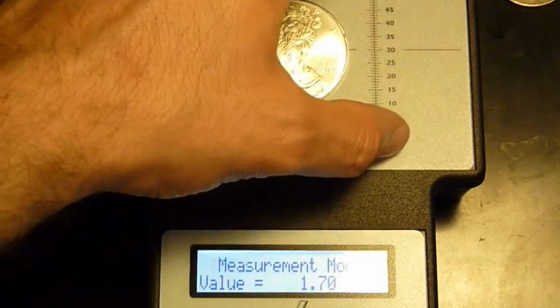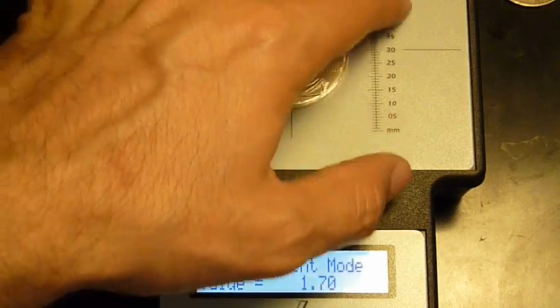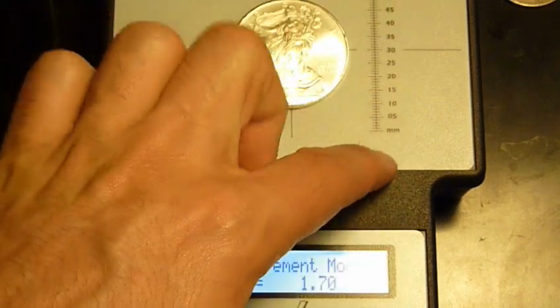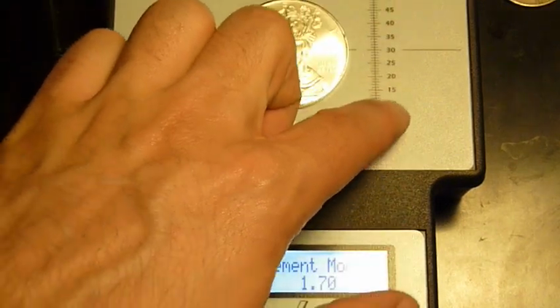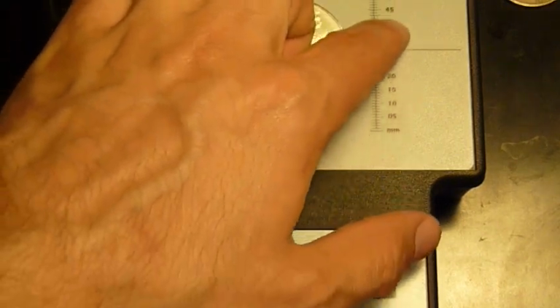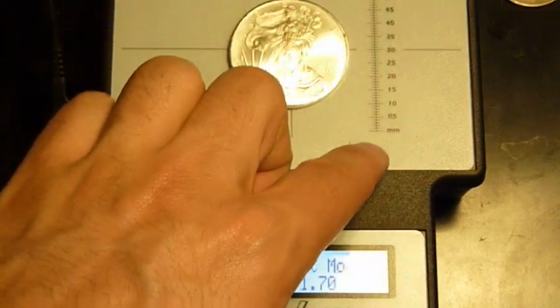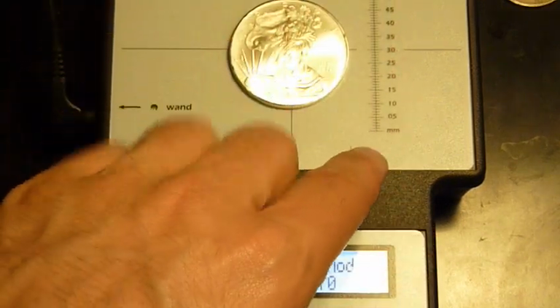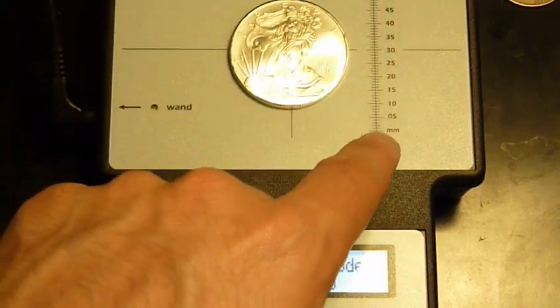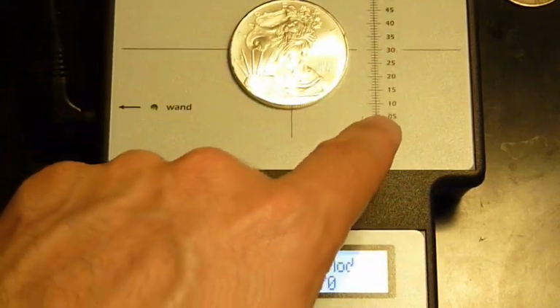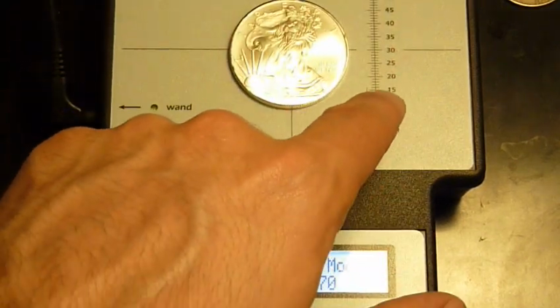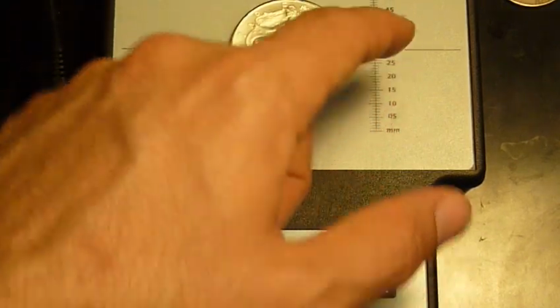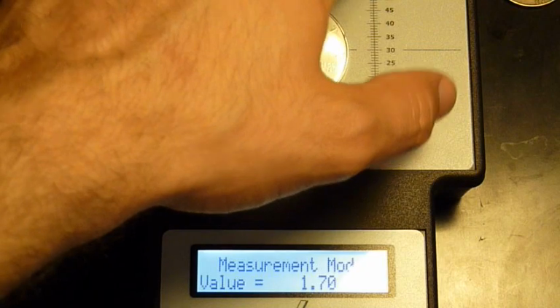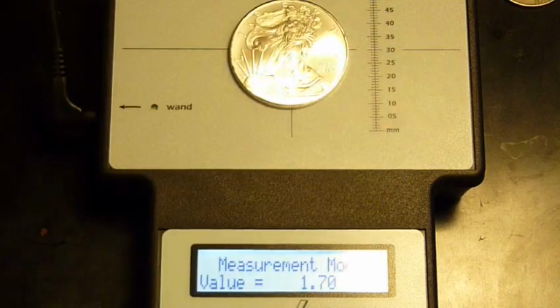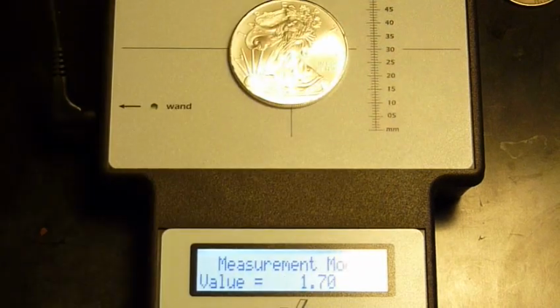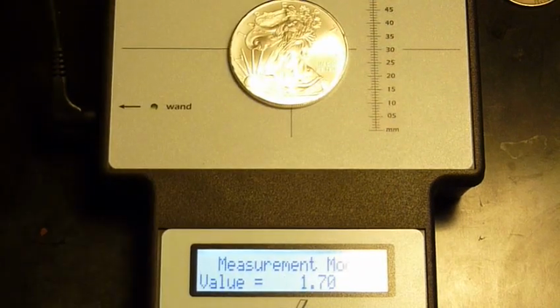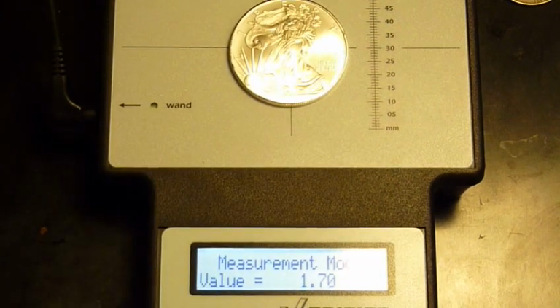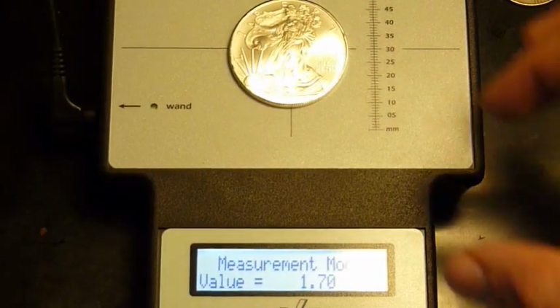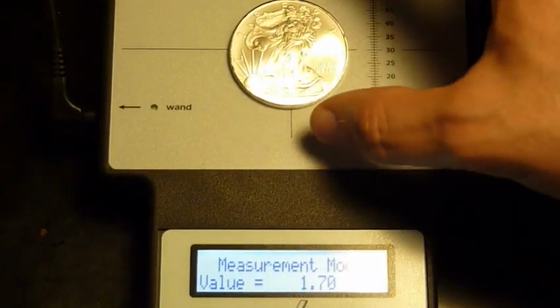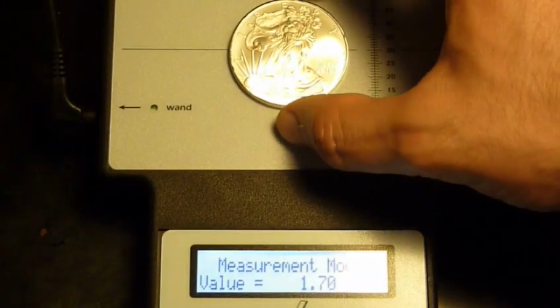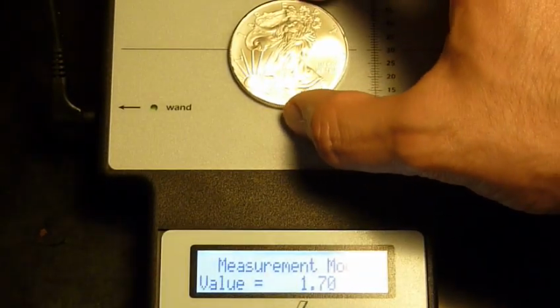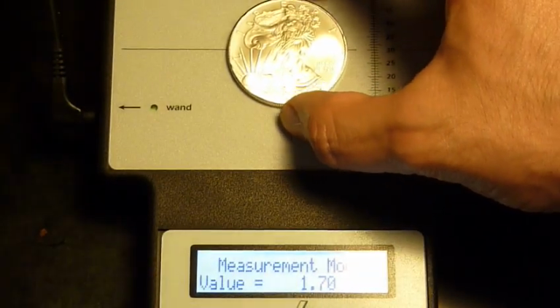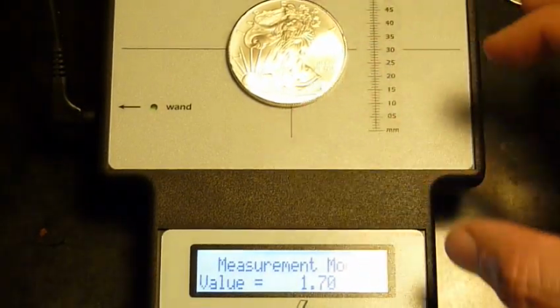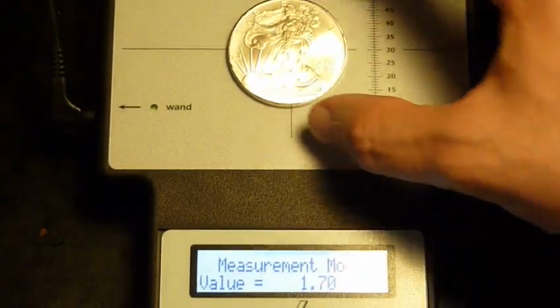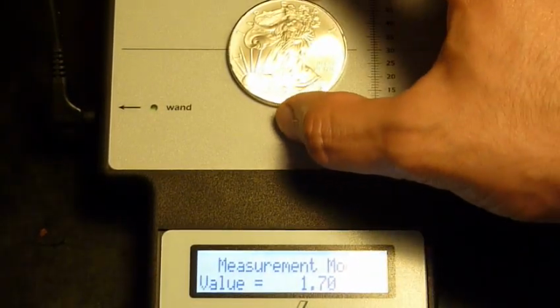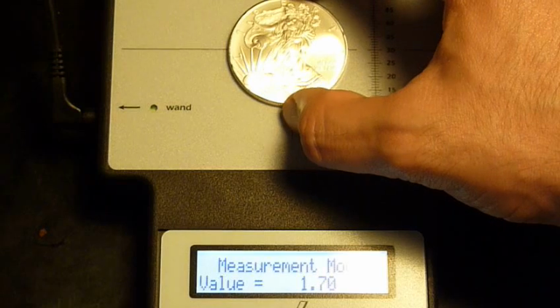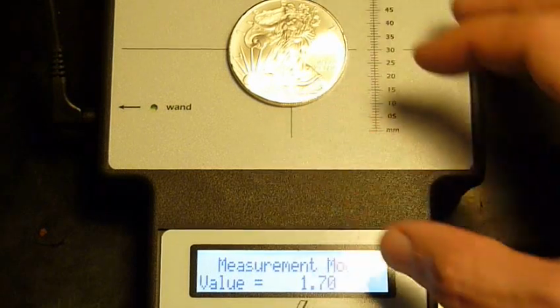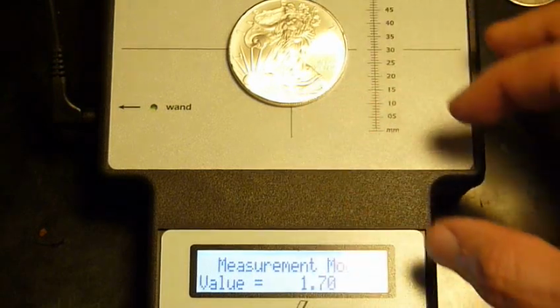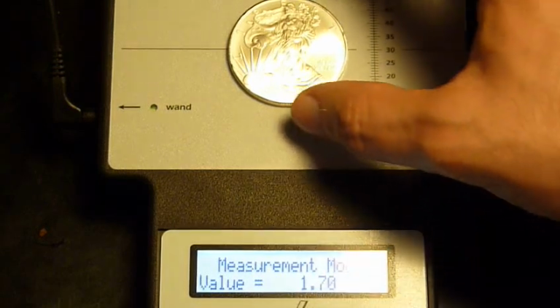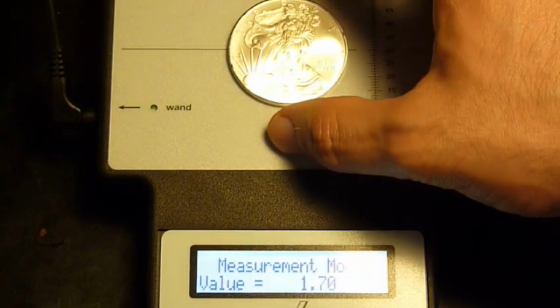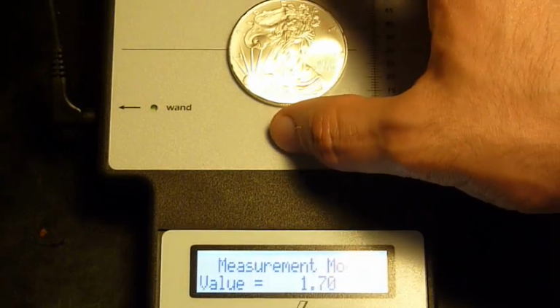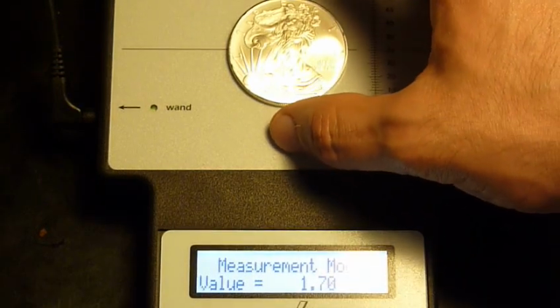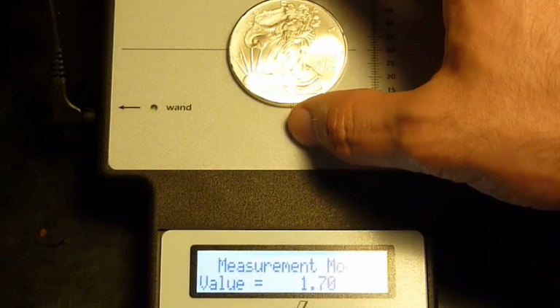They've got this millimeter count right here, going 5, 10, 15, 20, all the way up to 60 millimeters. This coin comes up pretty much perfectly — 1.70. My bad.